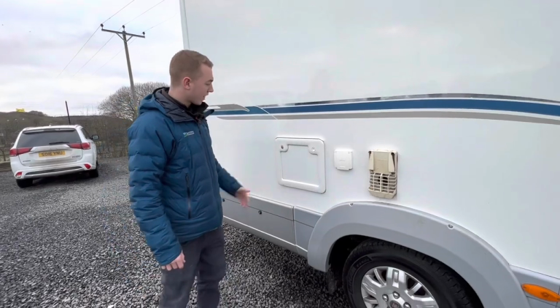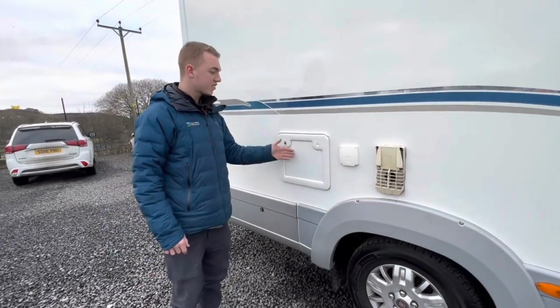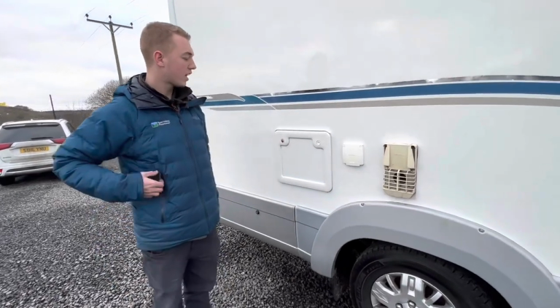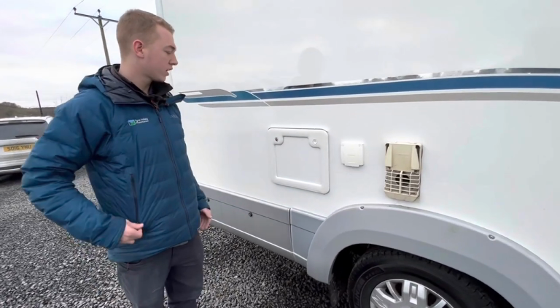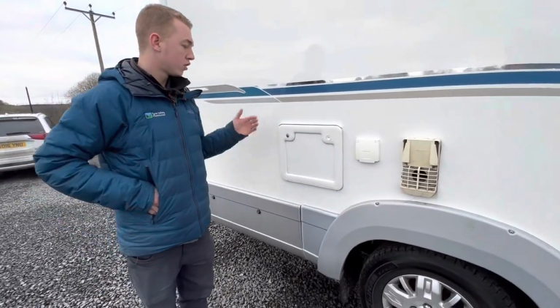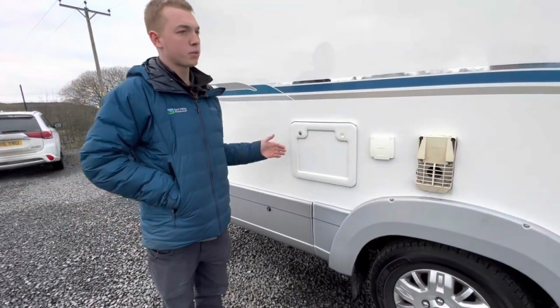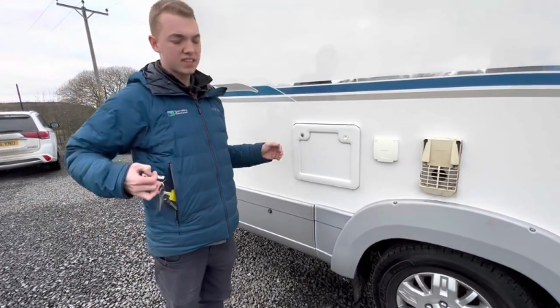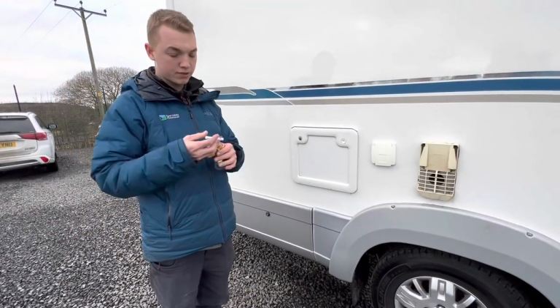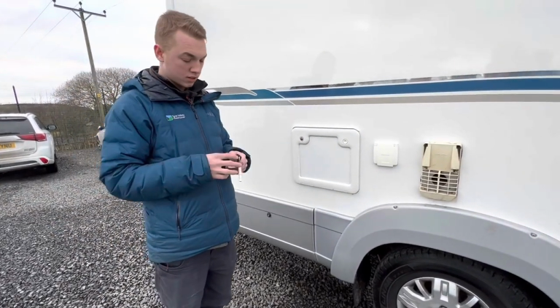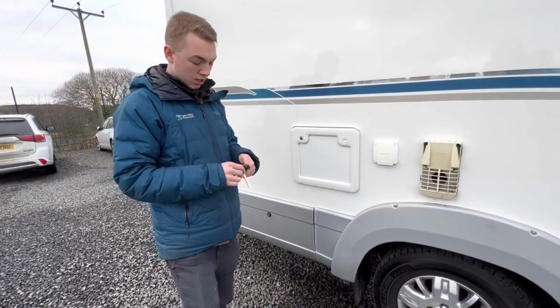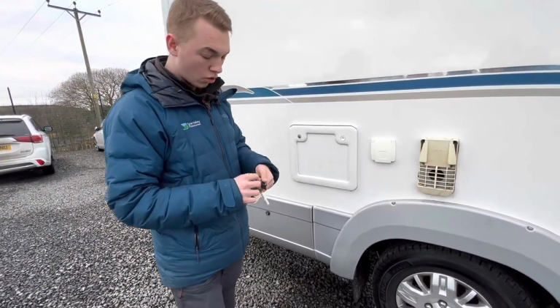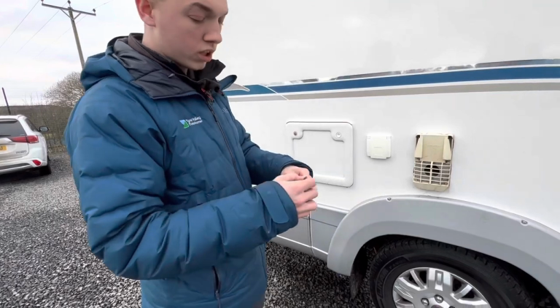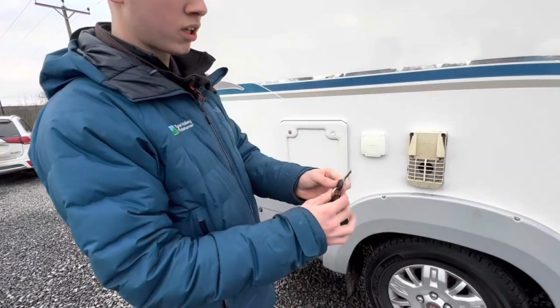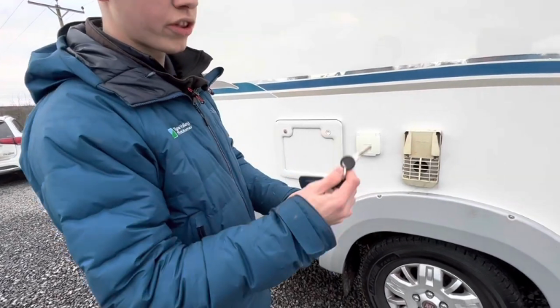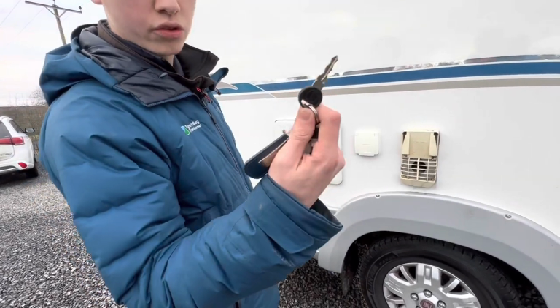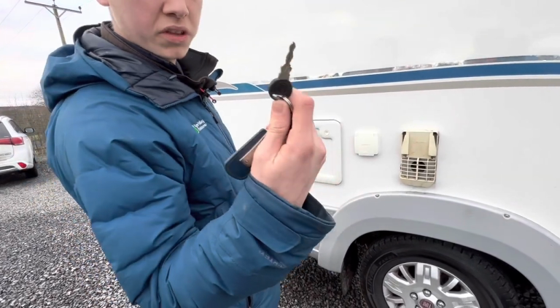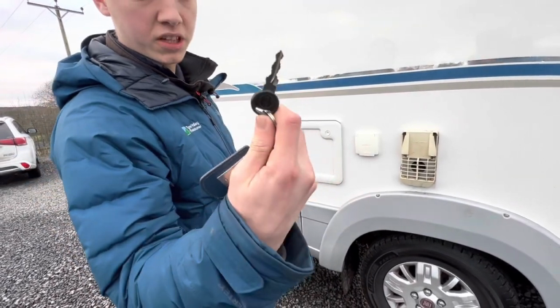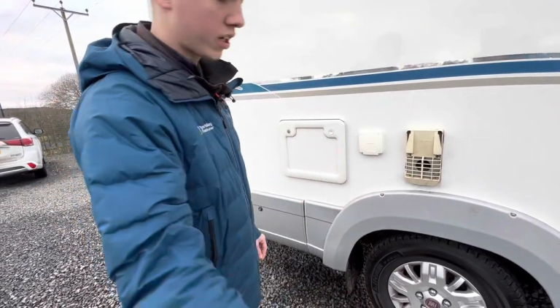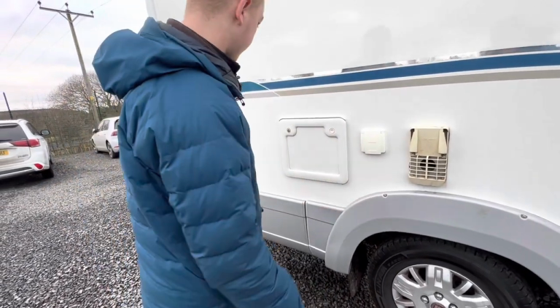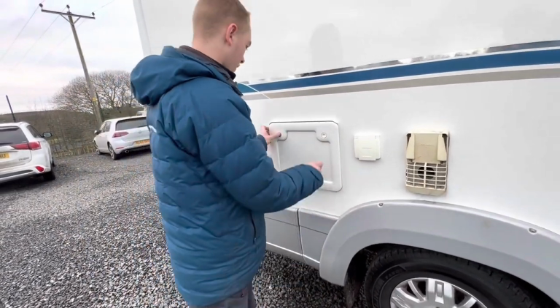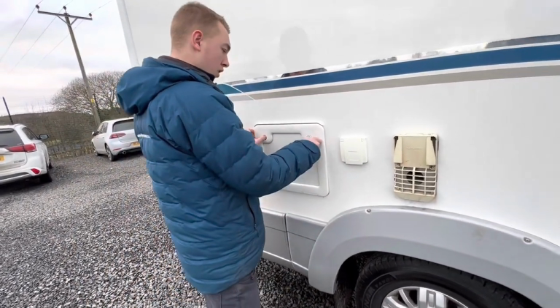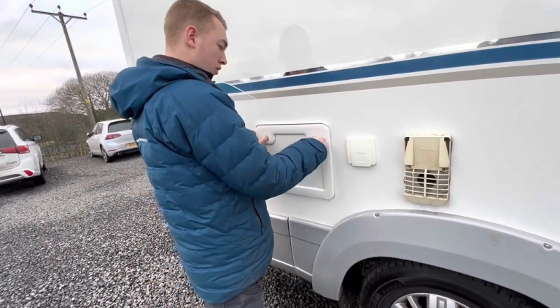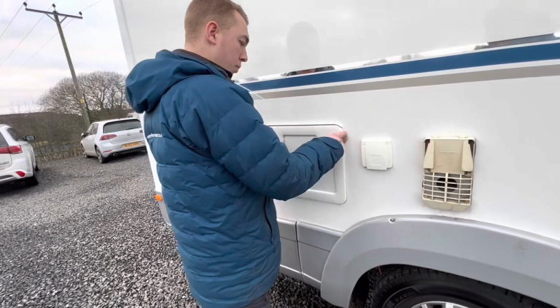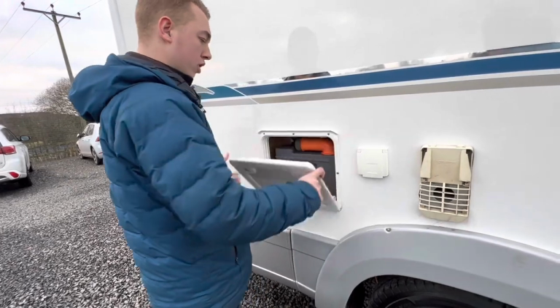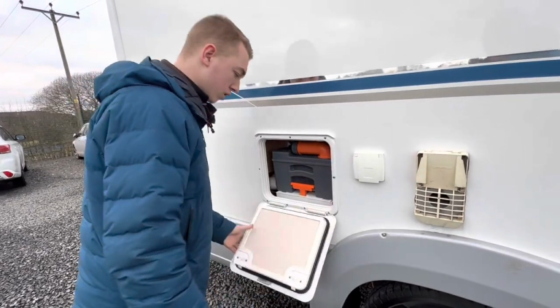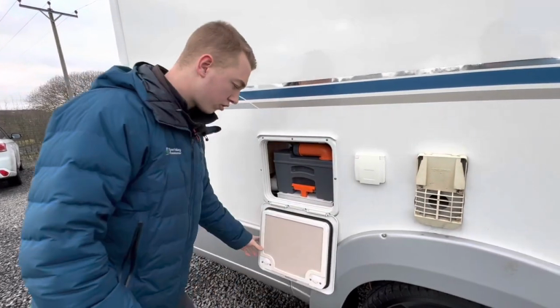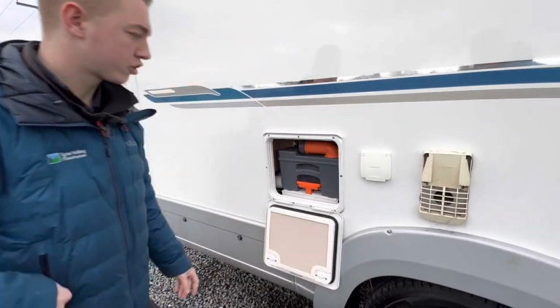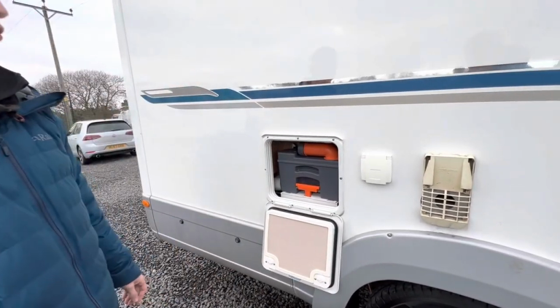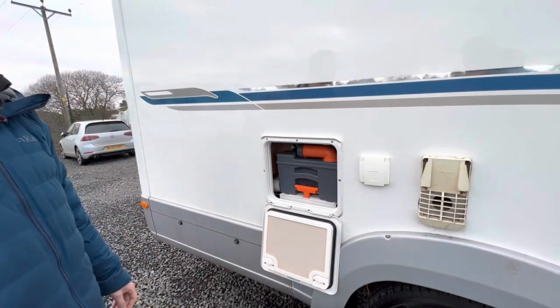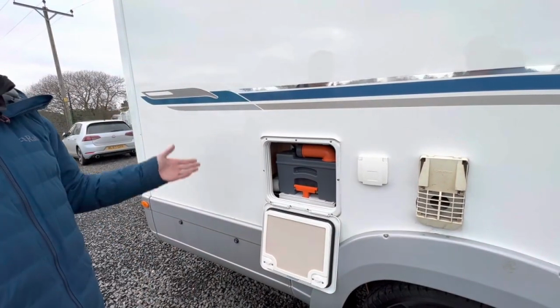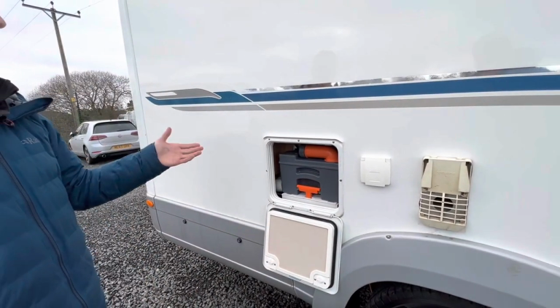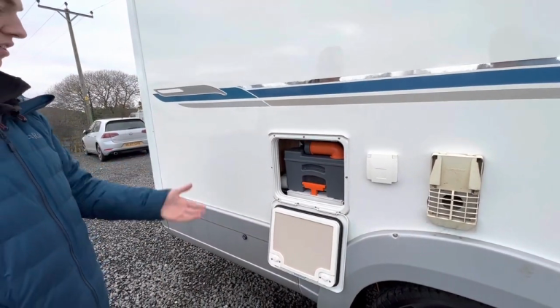This is your cassette locker — this is where your cassette lives. All the other lockers open with the habitation key. Push the two catches in, which releases the door, and there you've got your cassette.